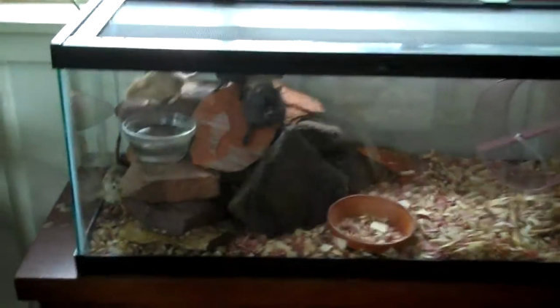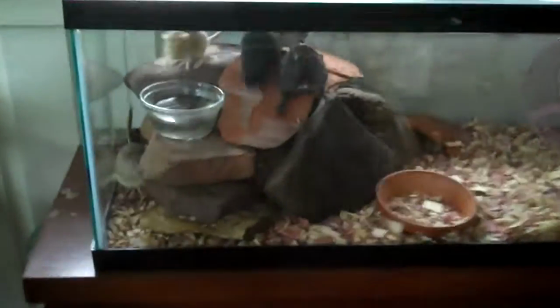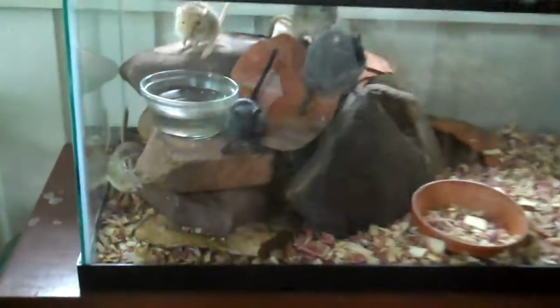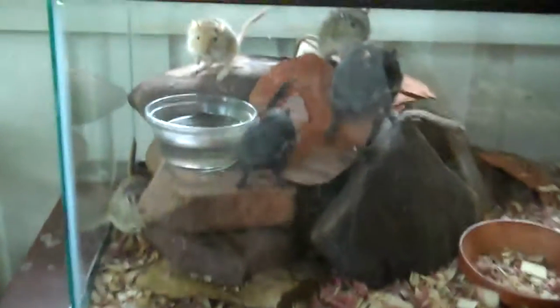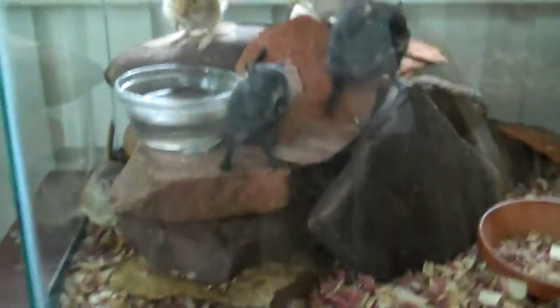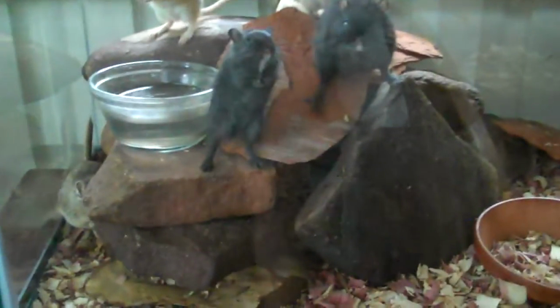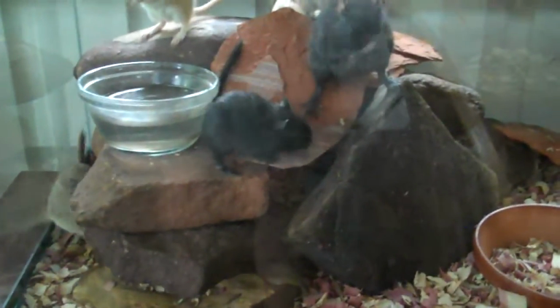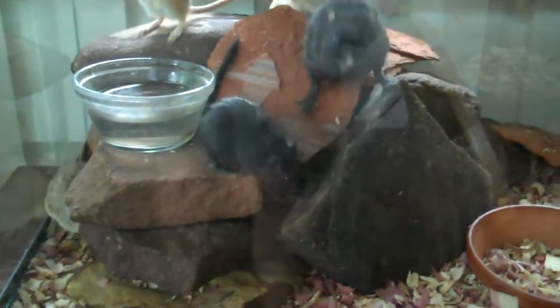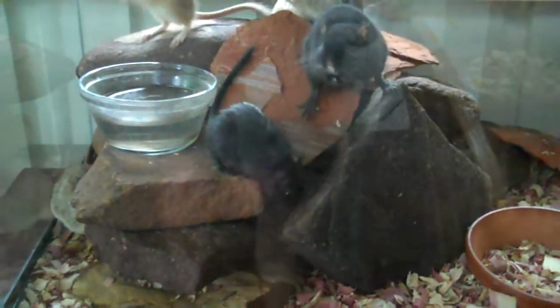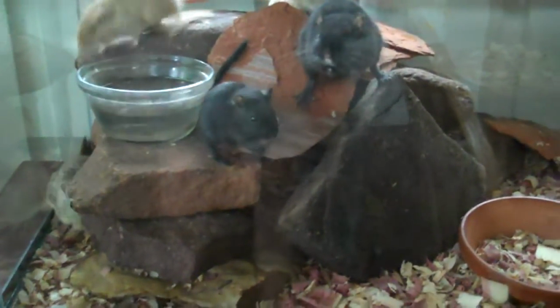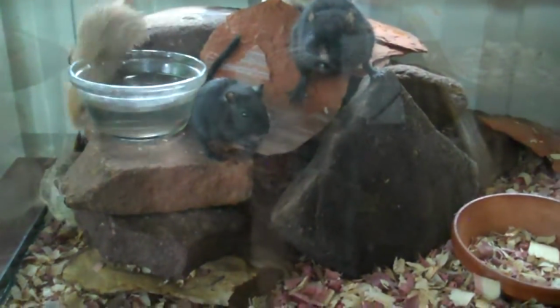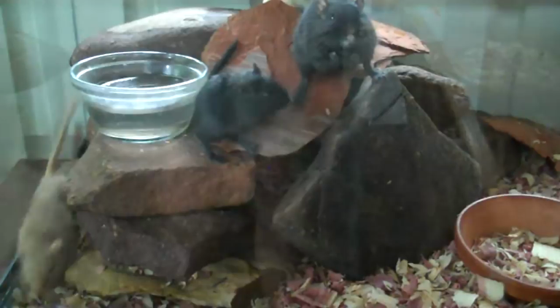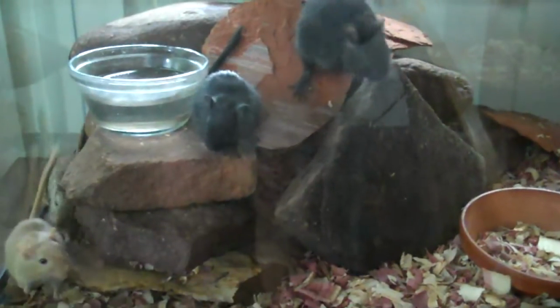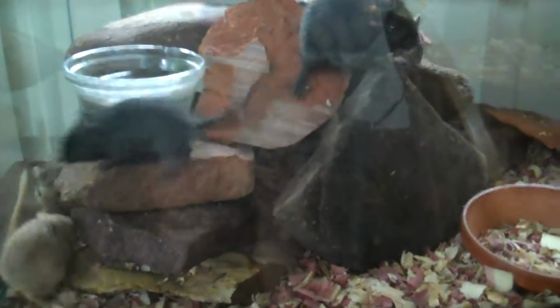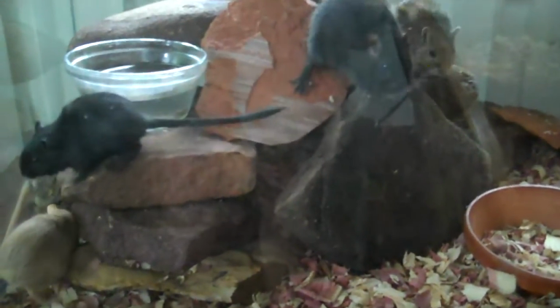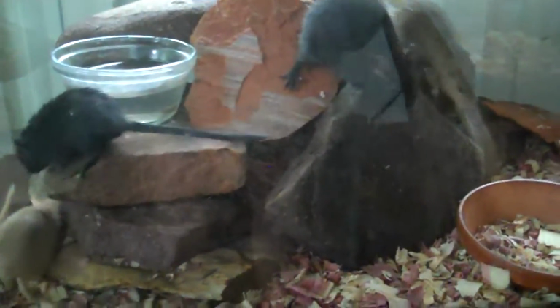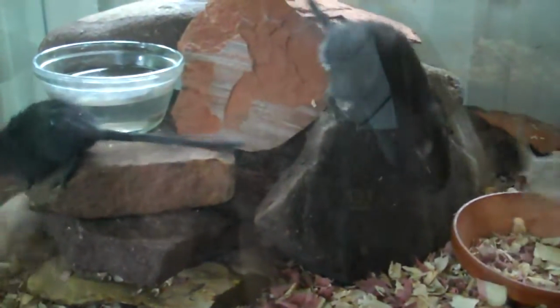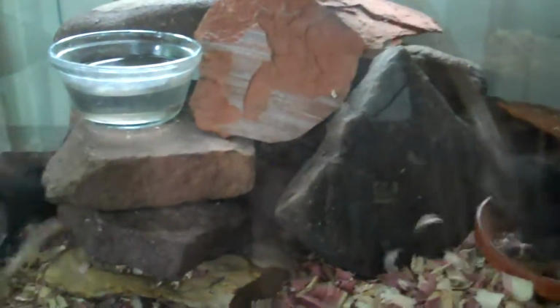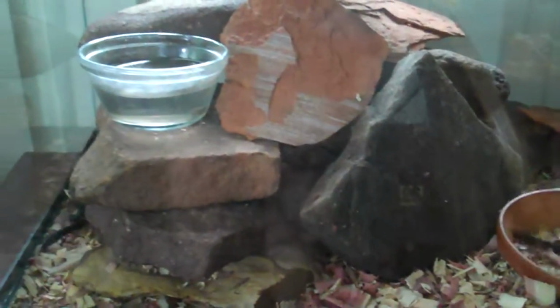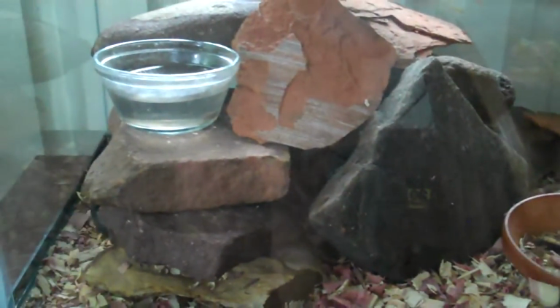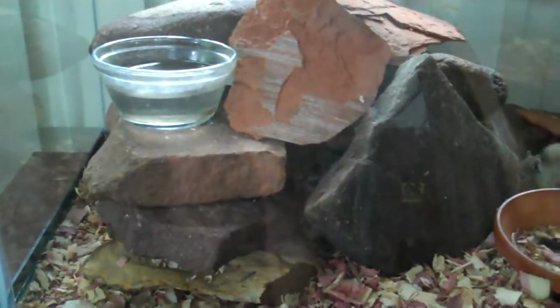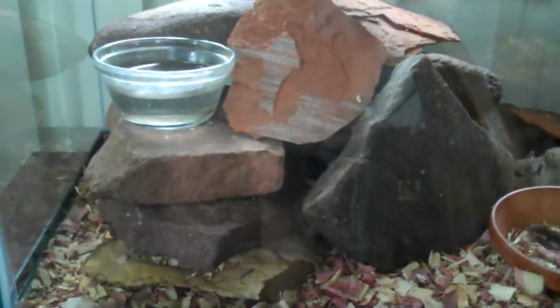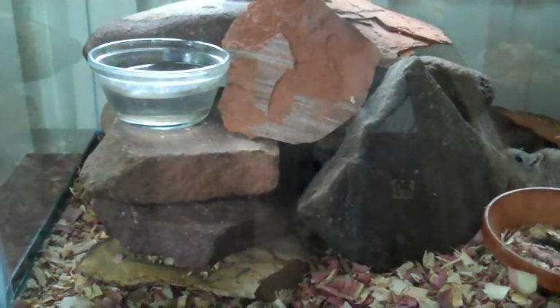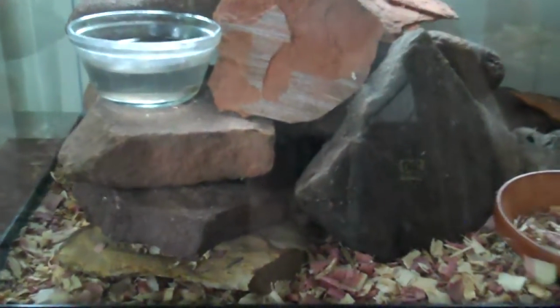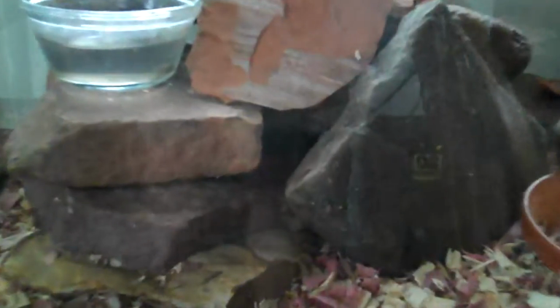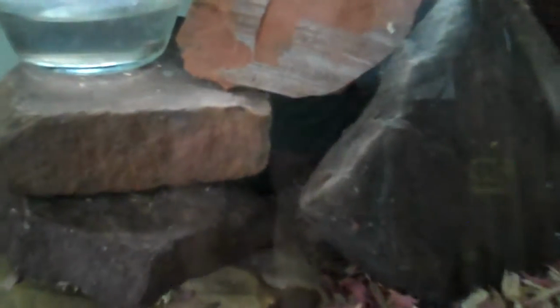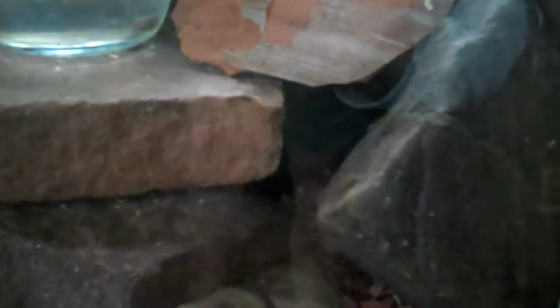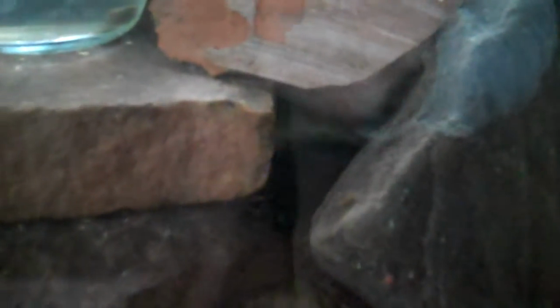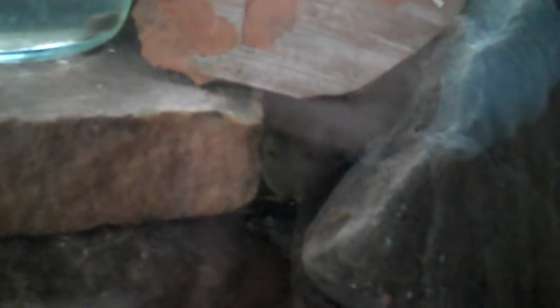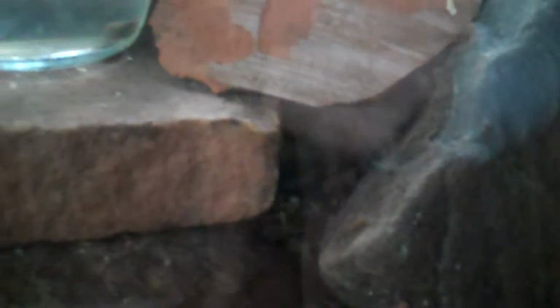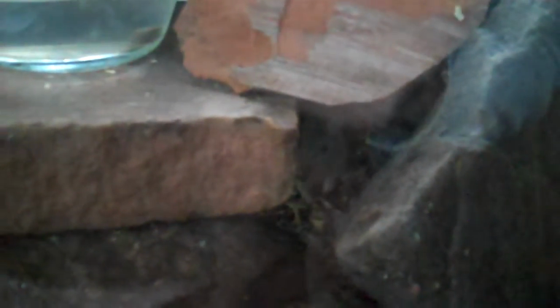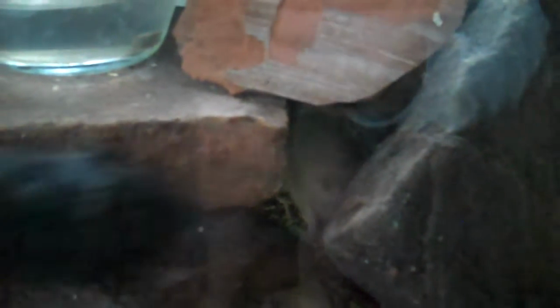I made a really big rock pile with lots of cave in there, so they can climb in there. They love it in there. Can you see them in the little hole? It's hard to see. There he is.